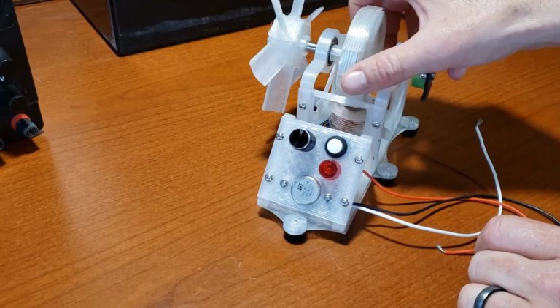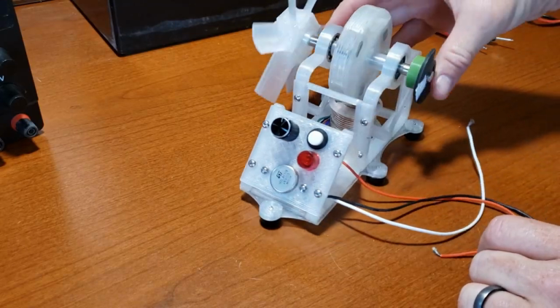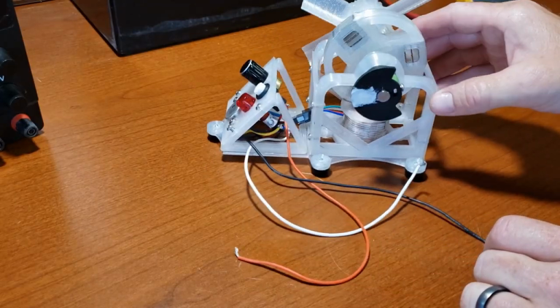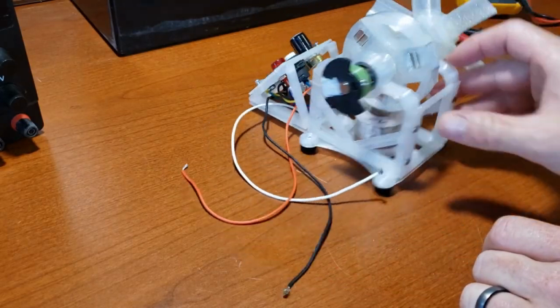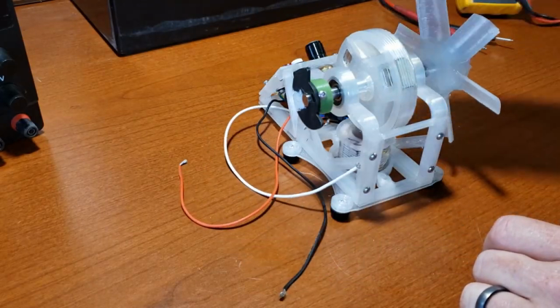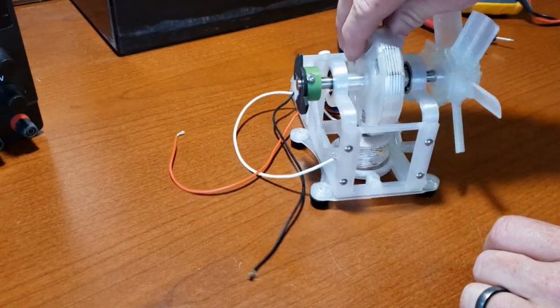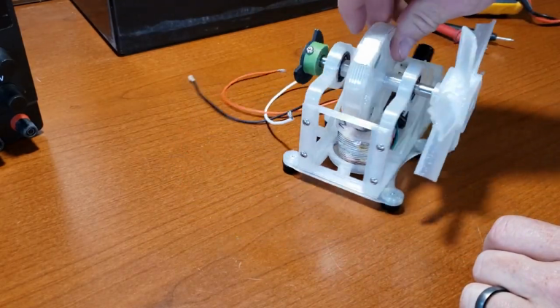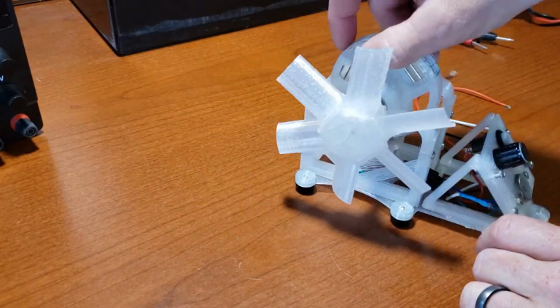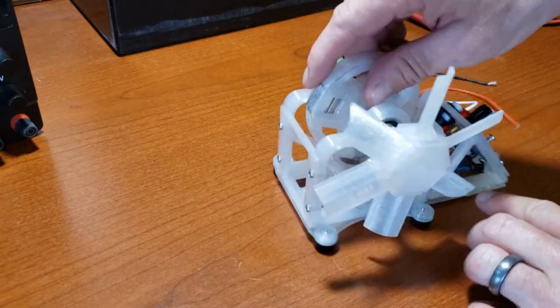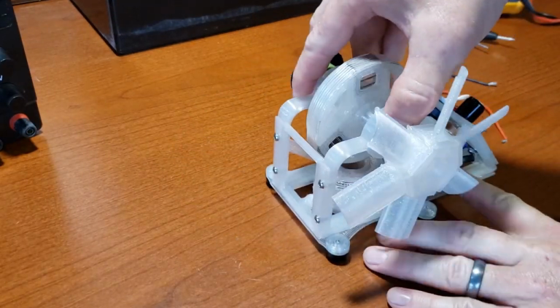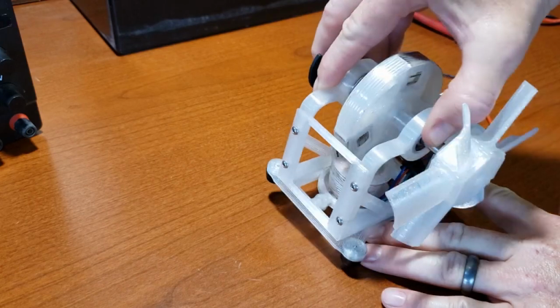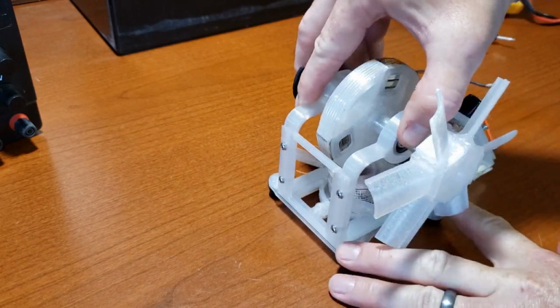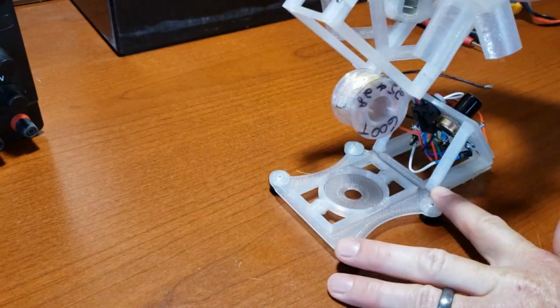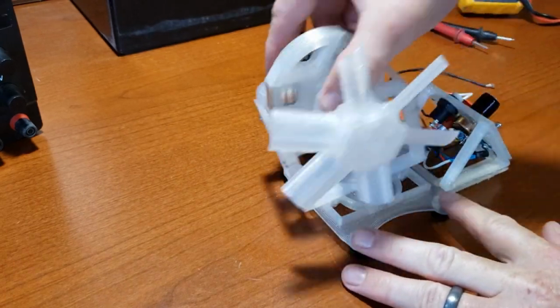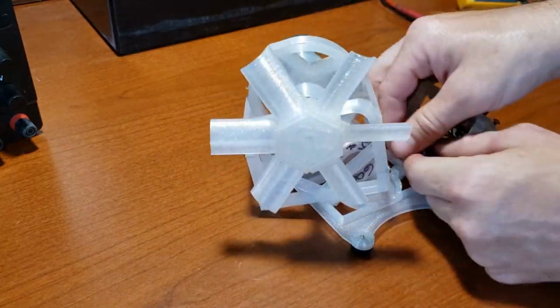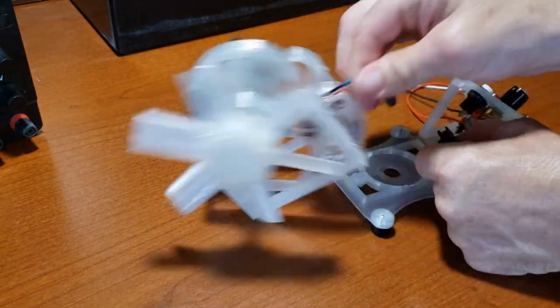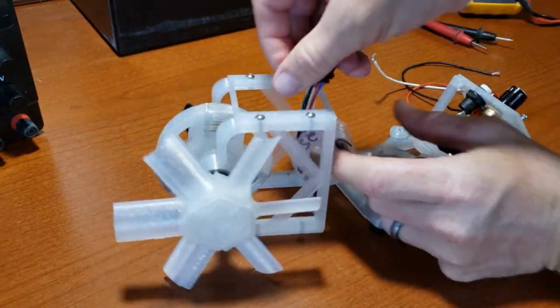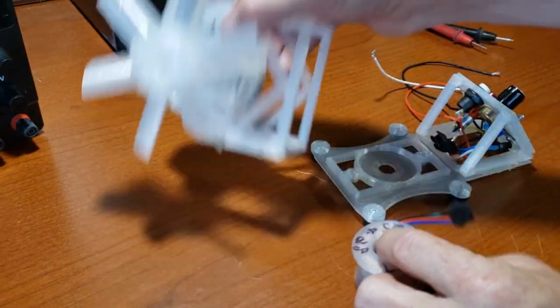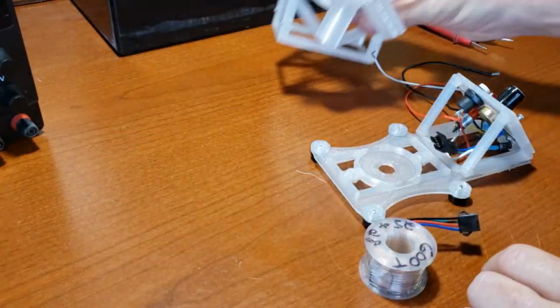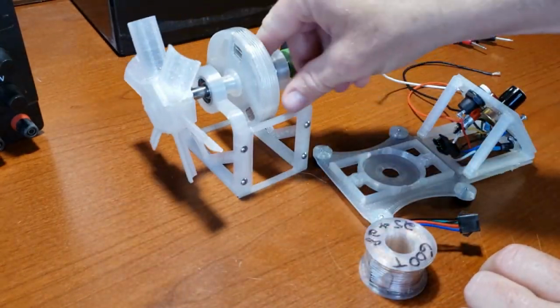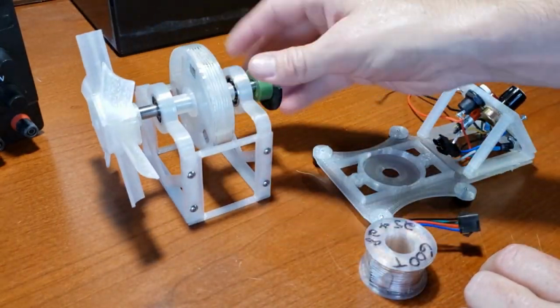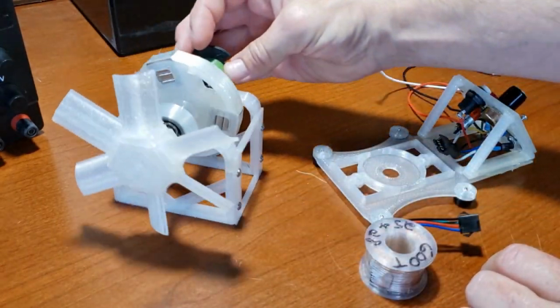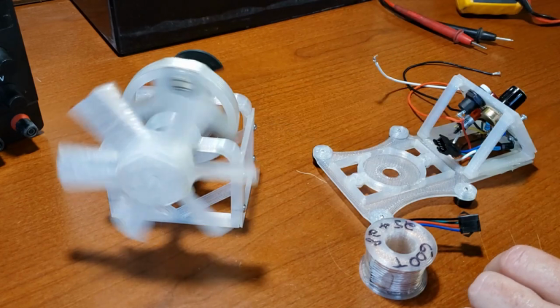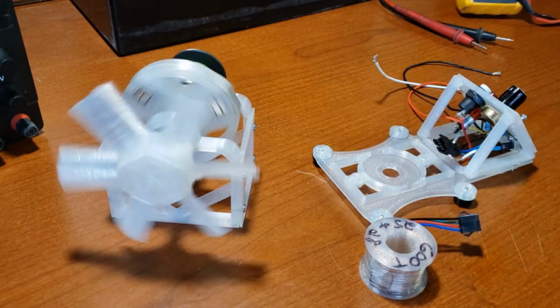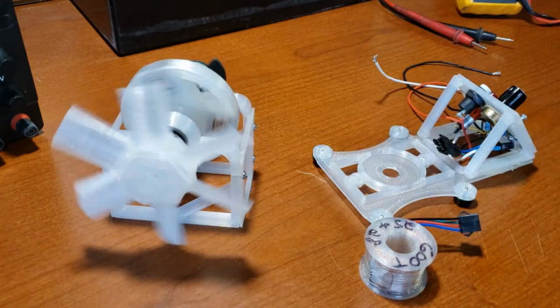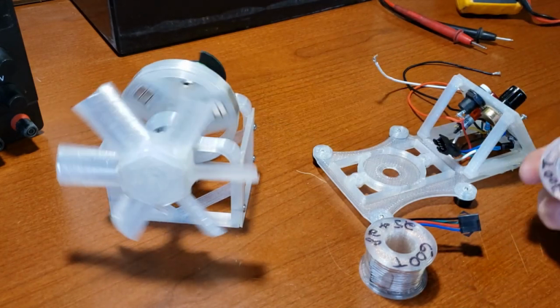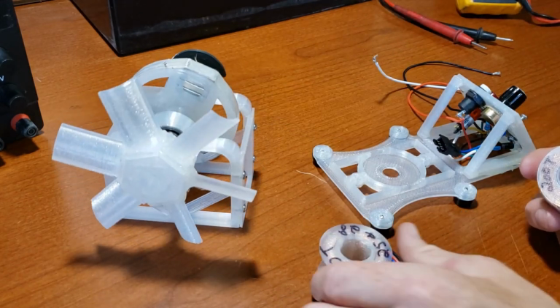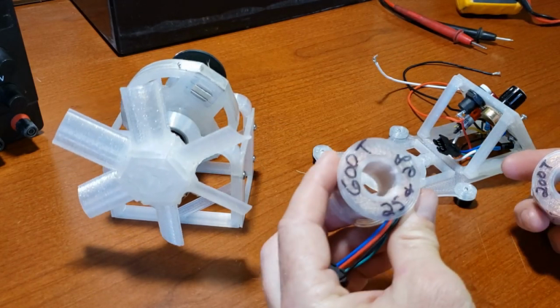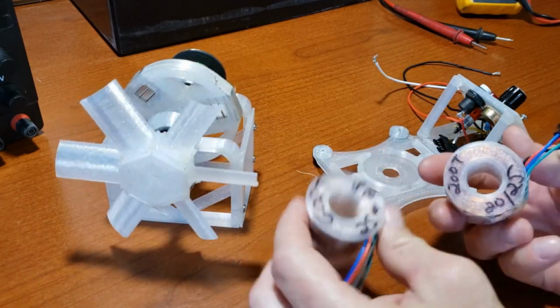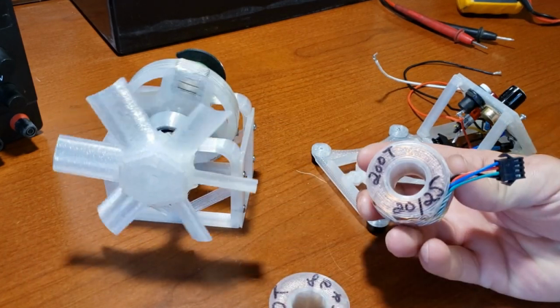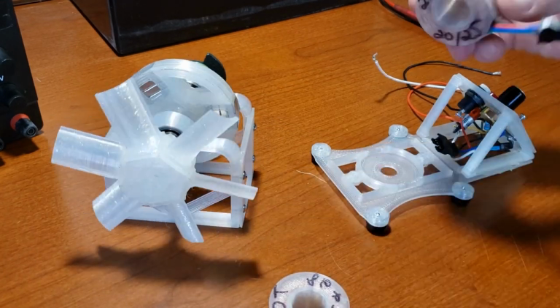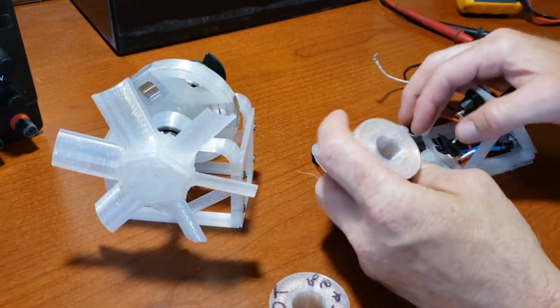I designed this motor to be easy to build and to allow for easy coil swapping for experimentation. What's cool about this motor is that it teaches basic concepts, enabling you to understand how they work, what you can do with them, and how to move on to more complicated ones.